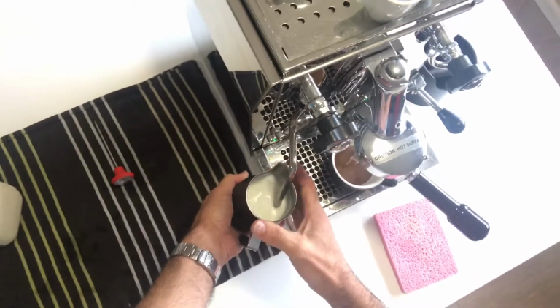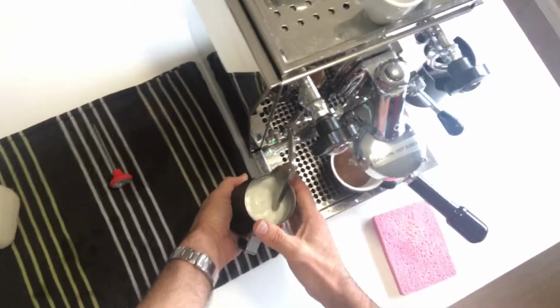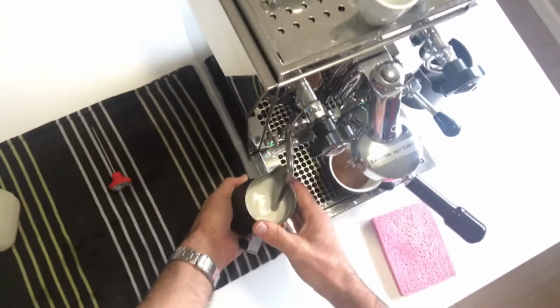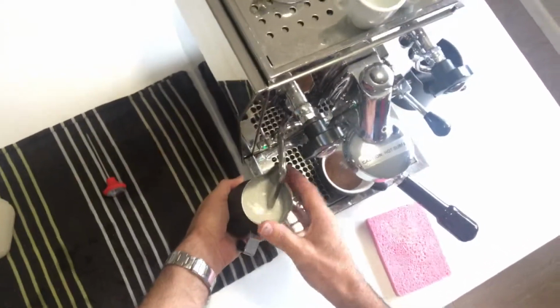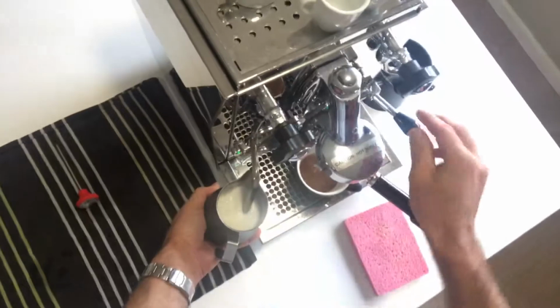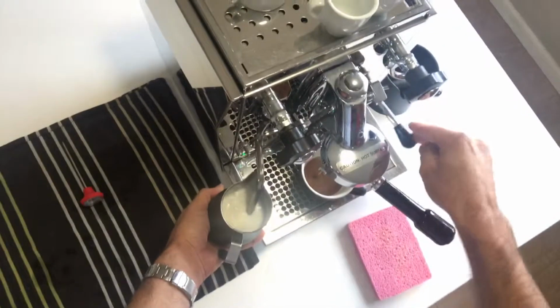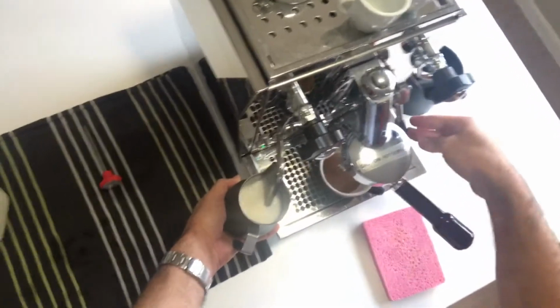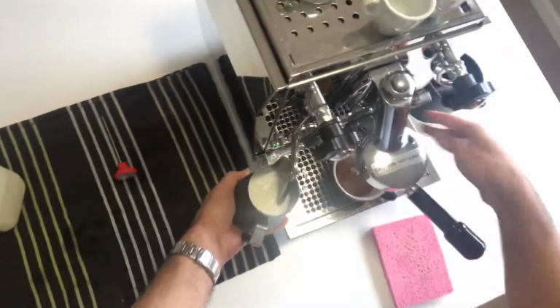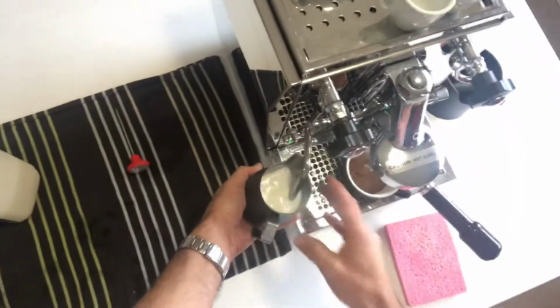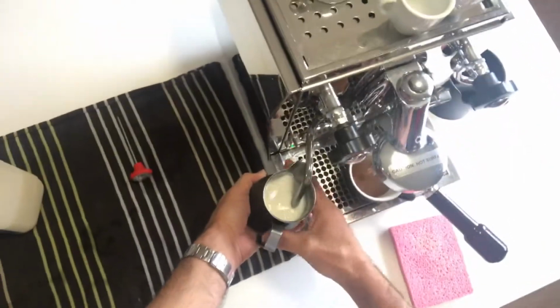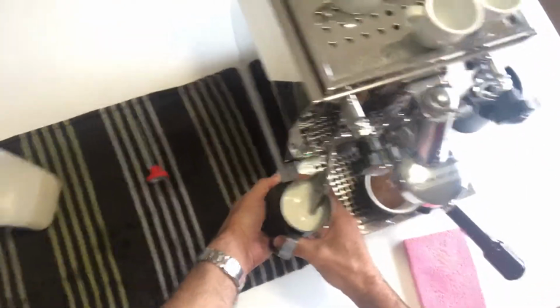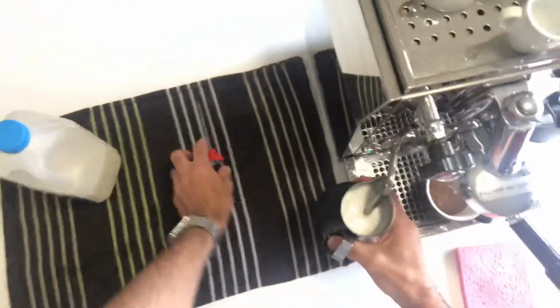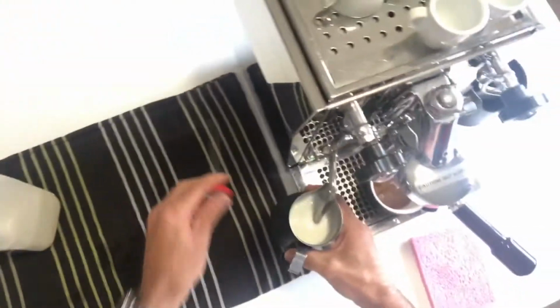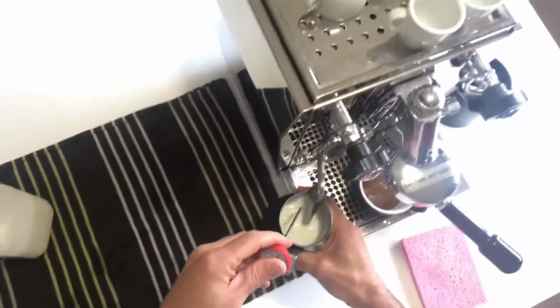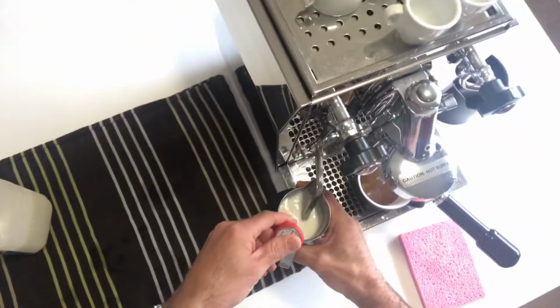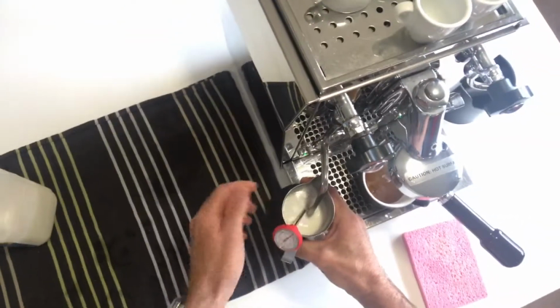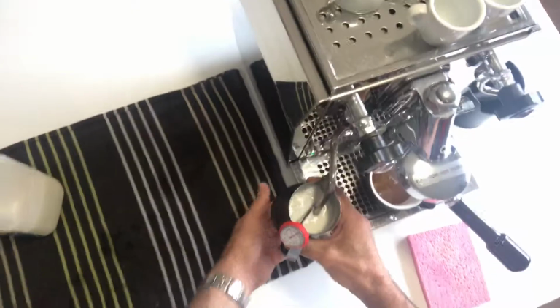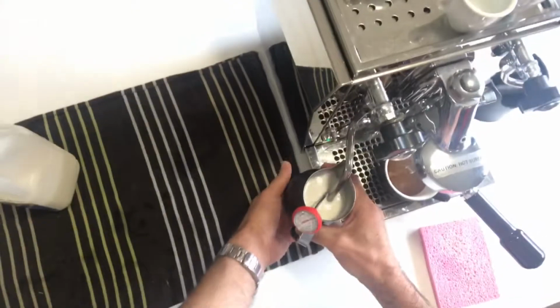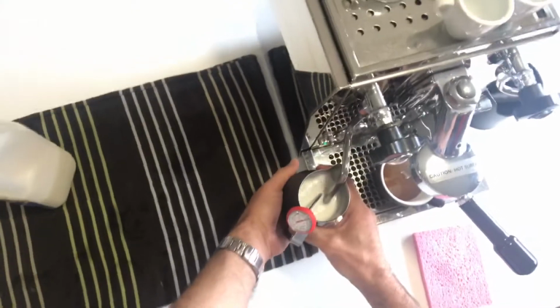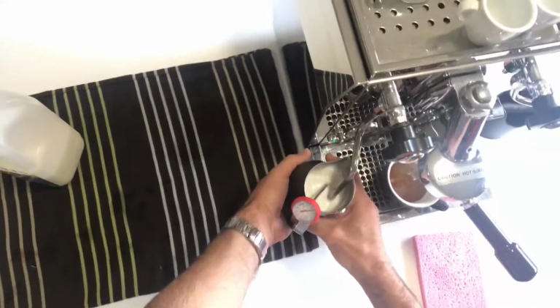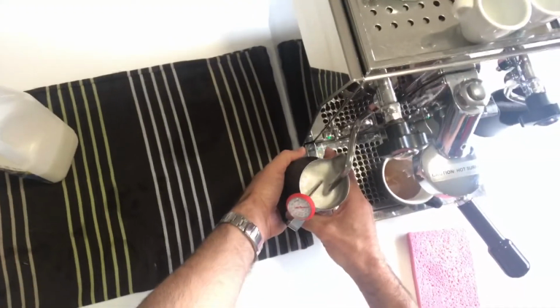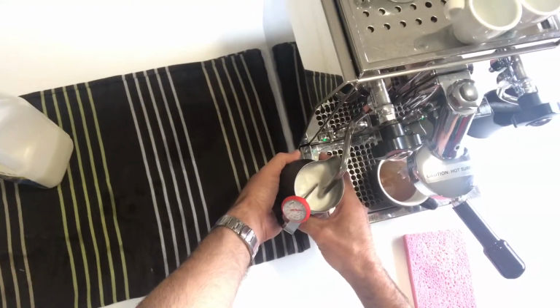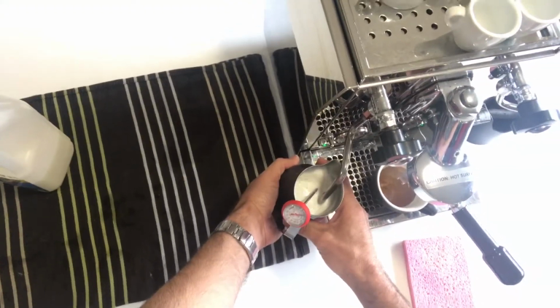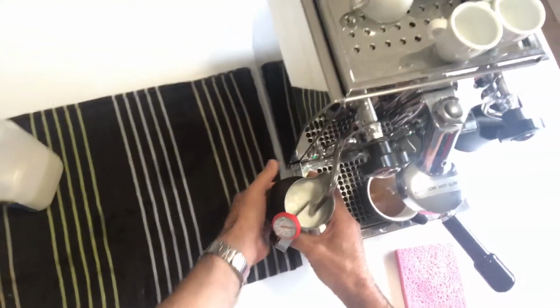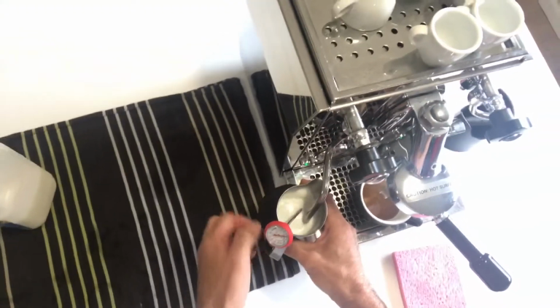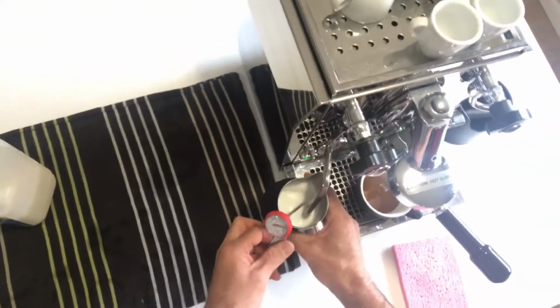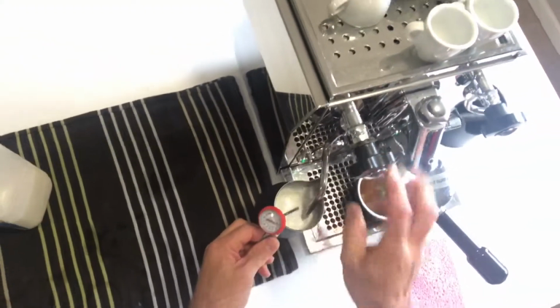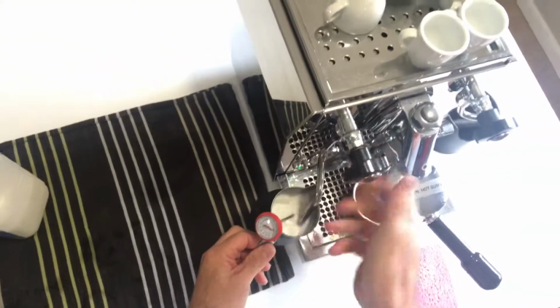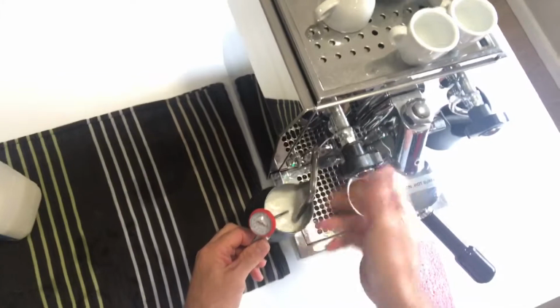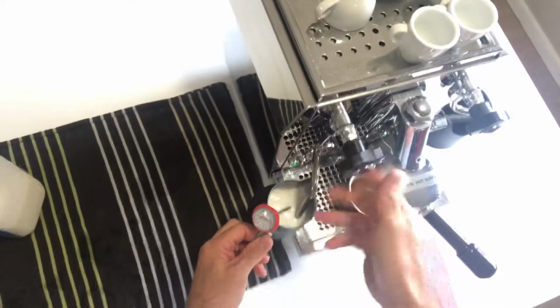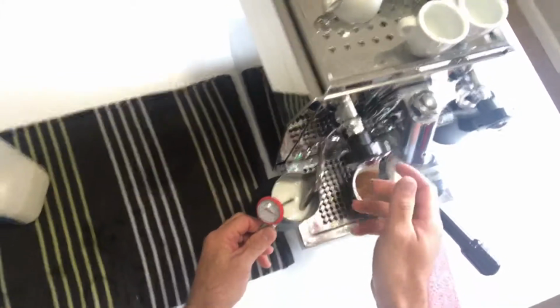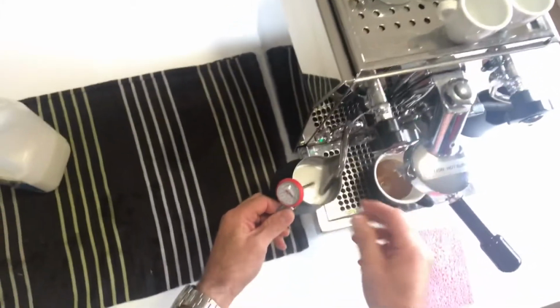When you reach that point, I want you to raise the jug, which drops the milk wand right to the bottom of the jug. We're going to continue steaming until the milk reaches 65 degrees.